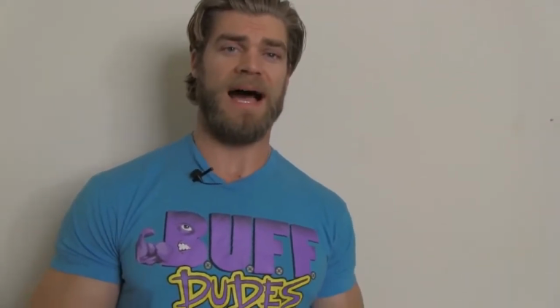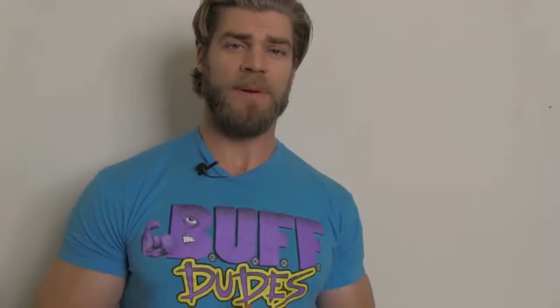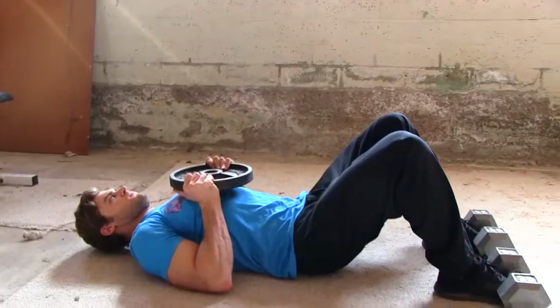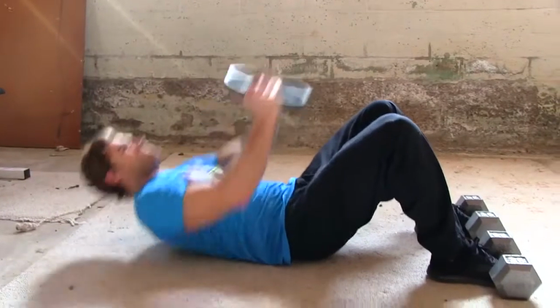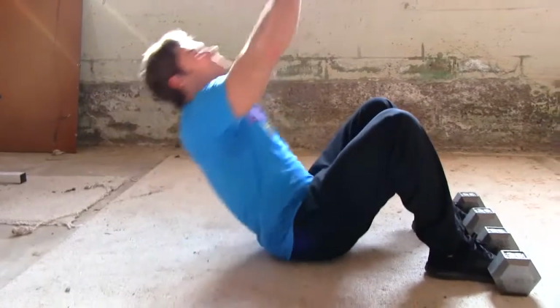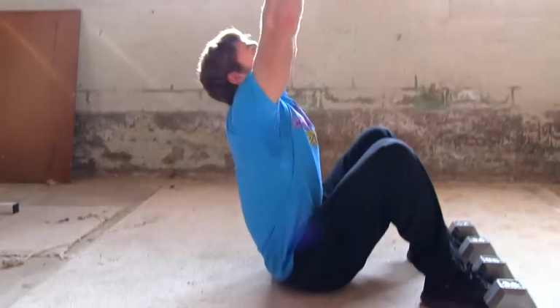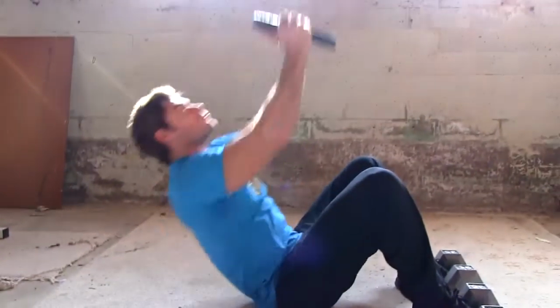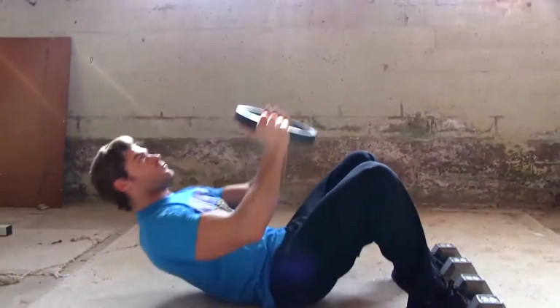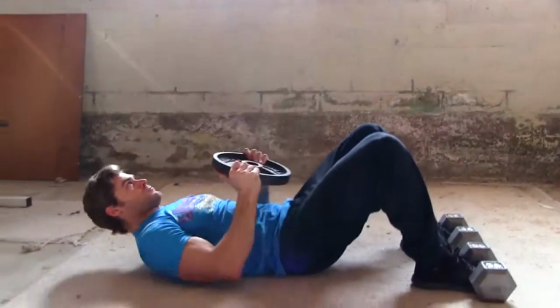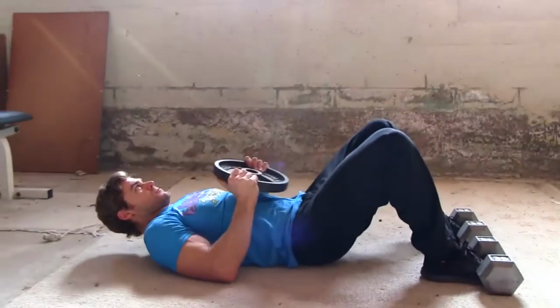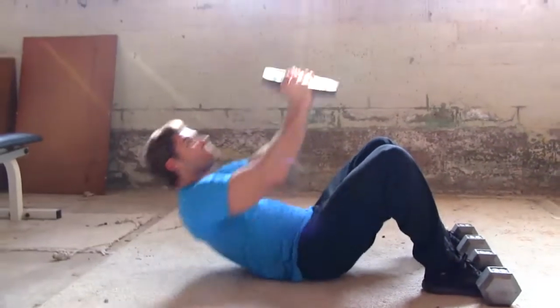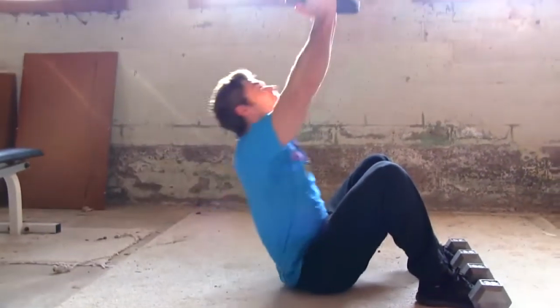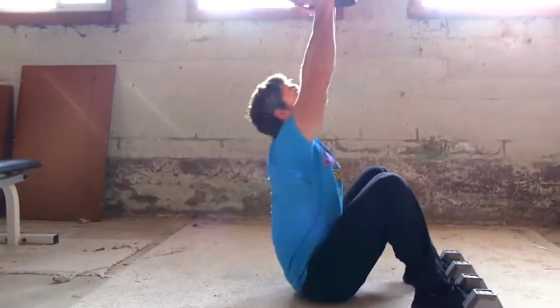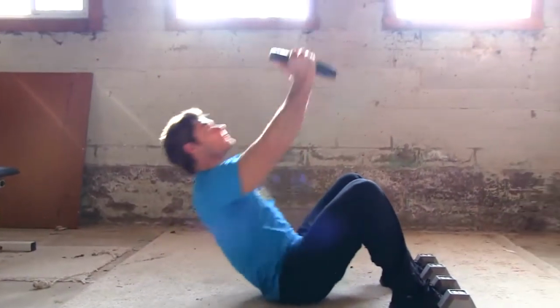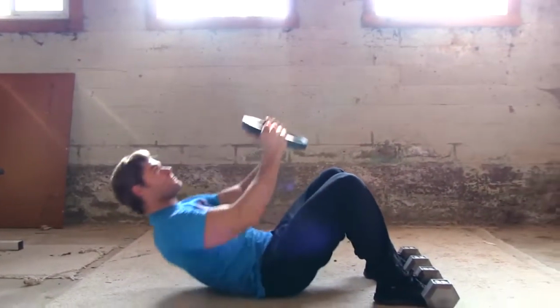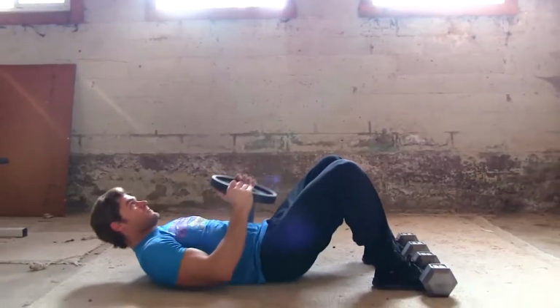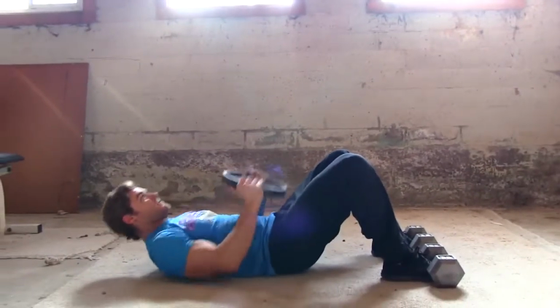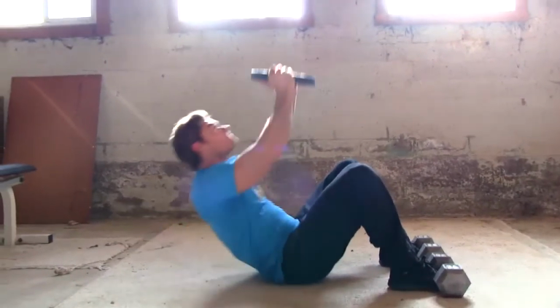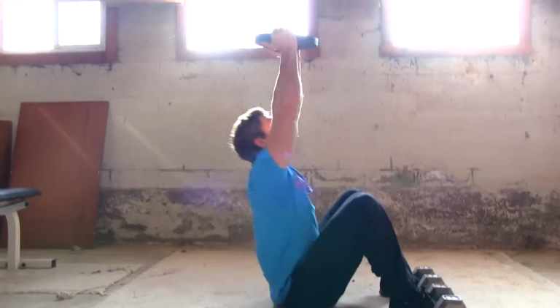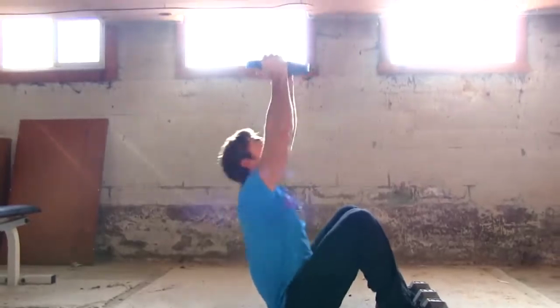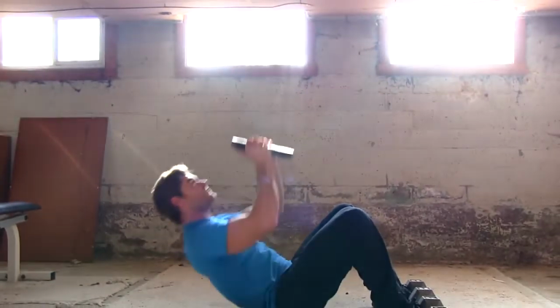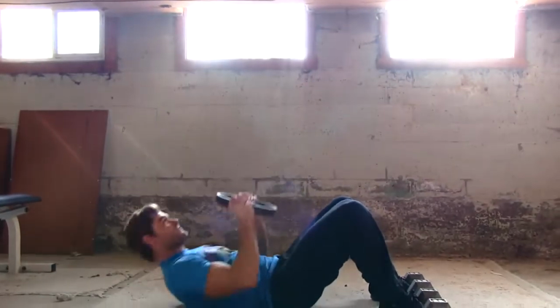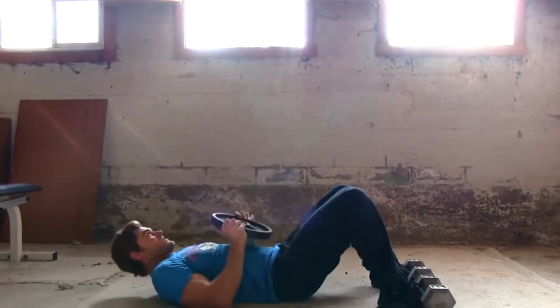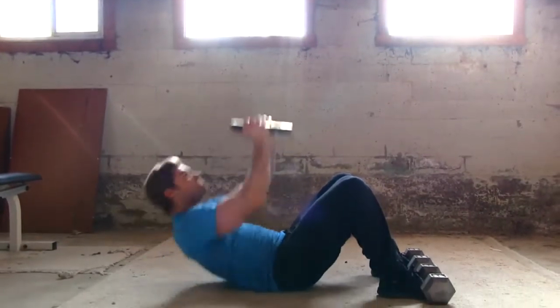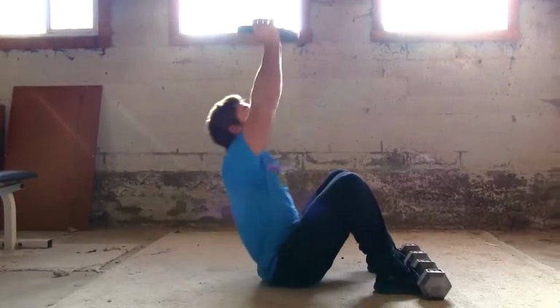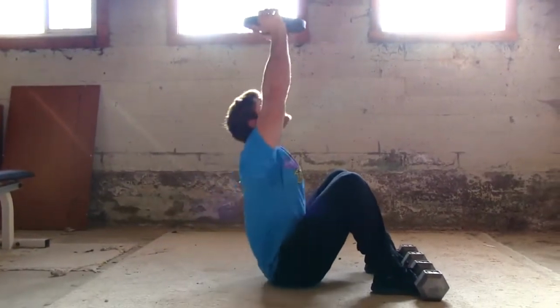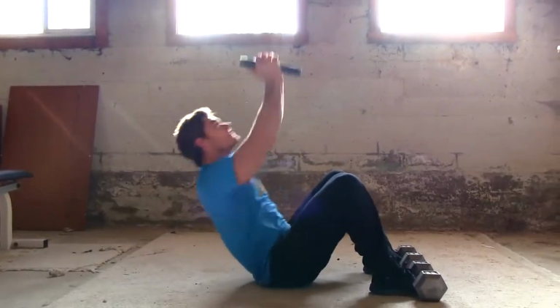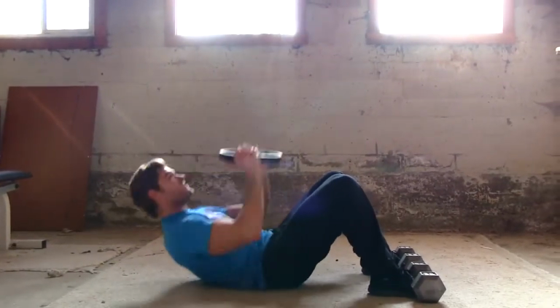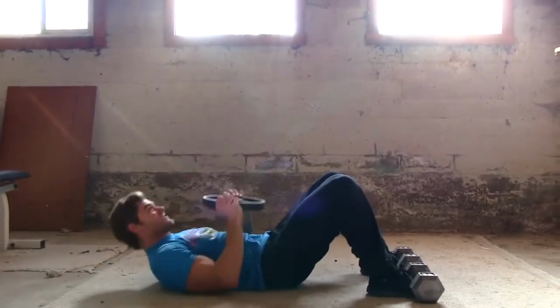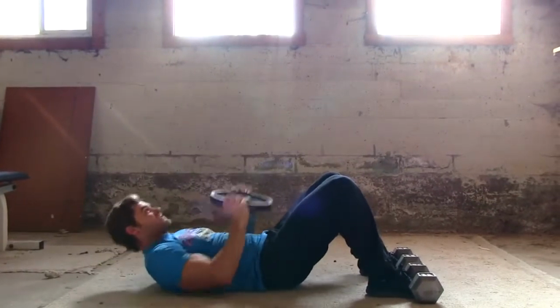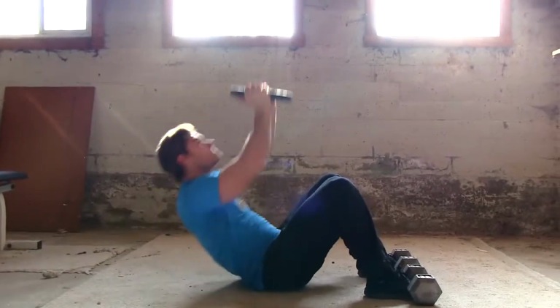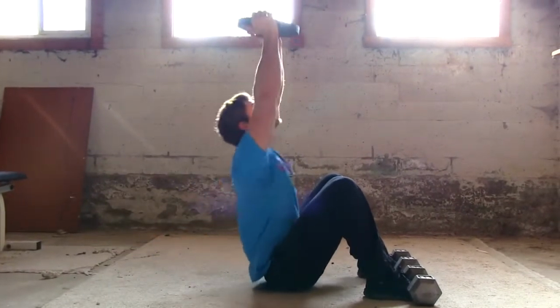What you want to do is roll your back up and reach as high as you can to the top position, straightening out your upper body, and then flex the back, rolling it back down to the bottom position so you're lying flat on the ground.